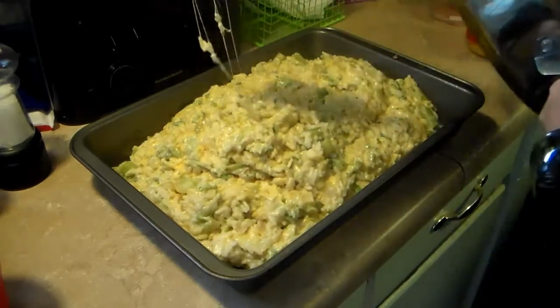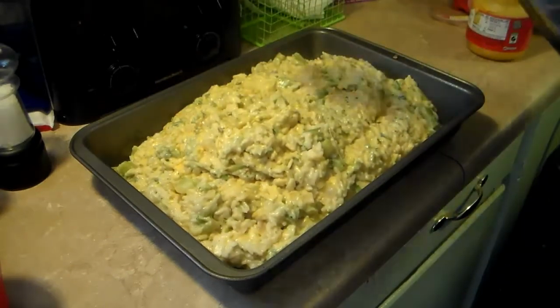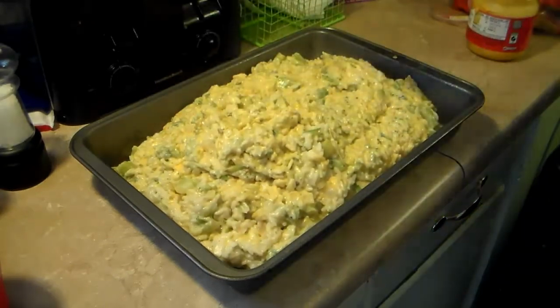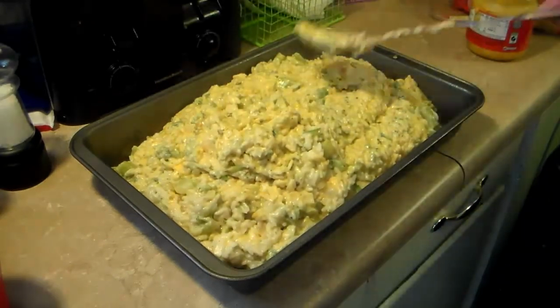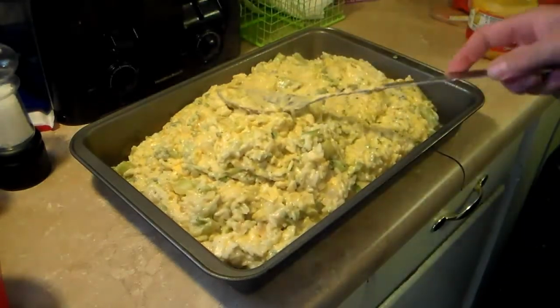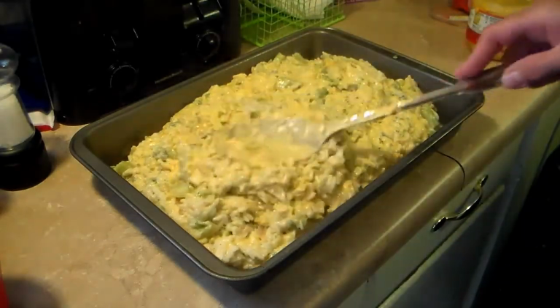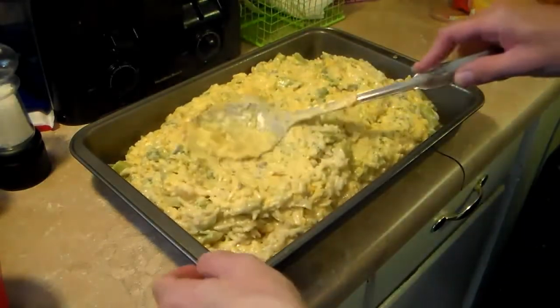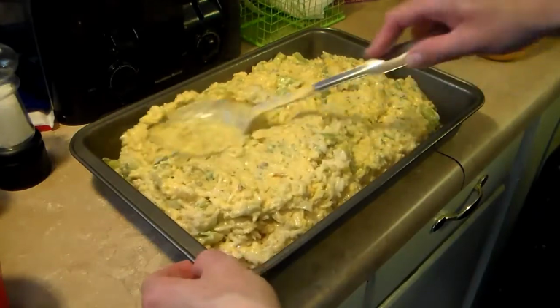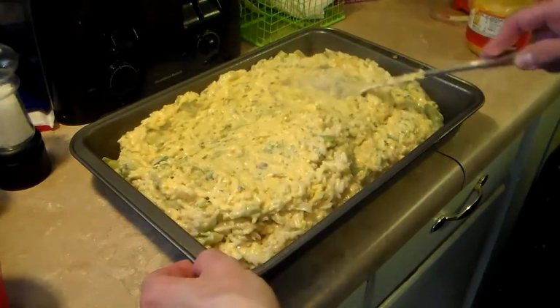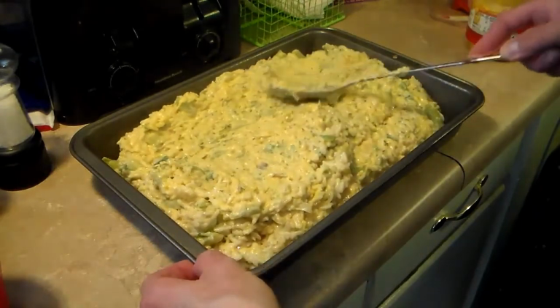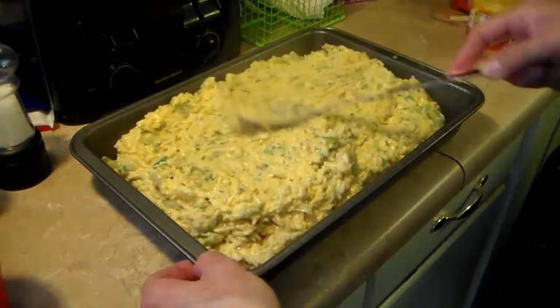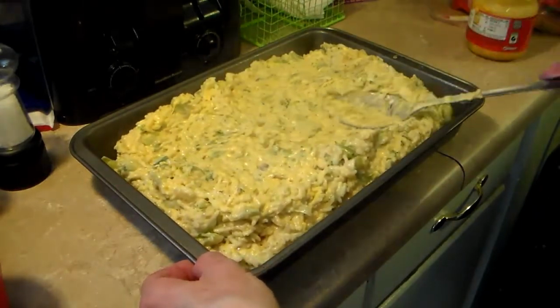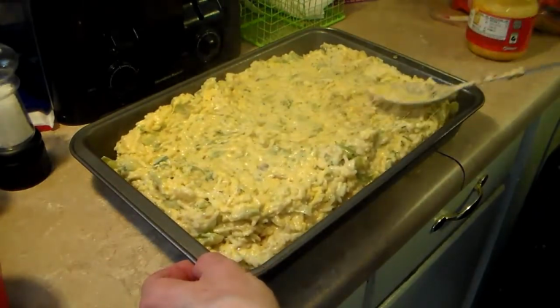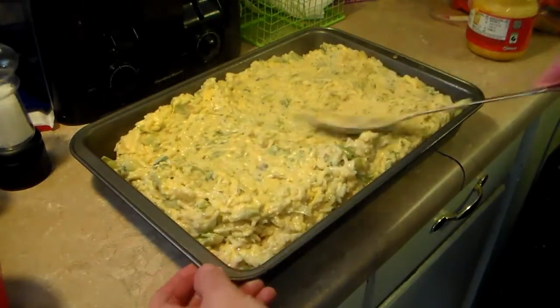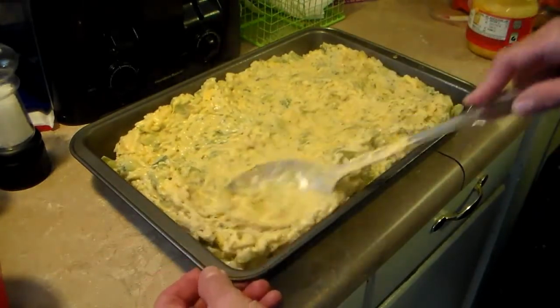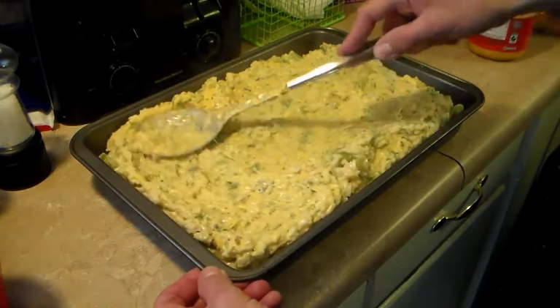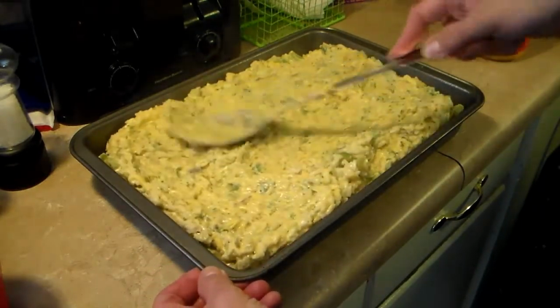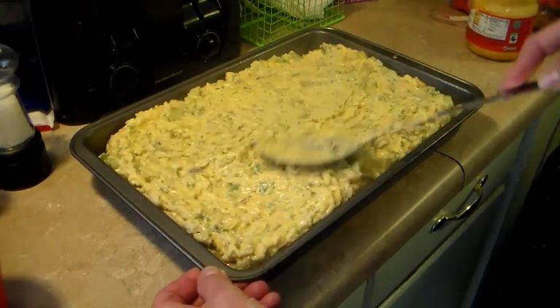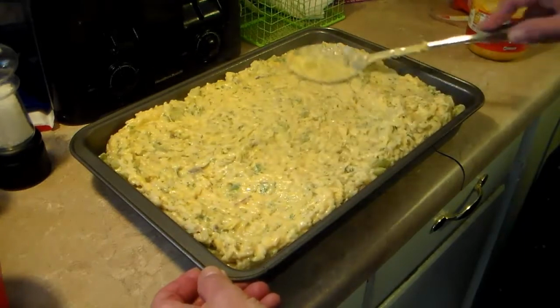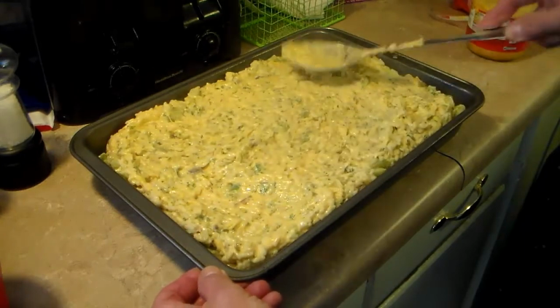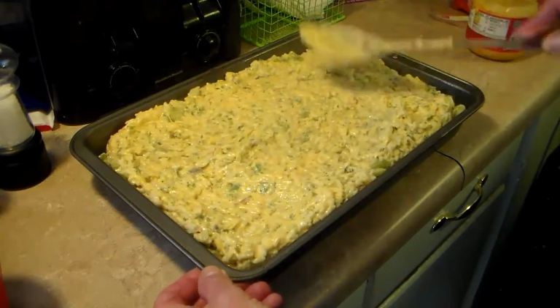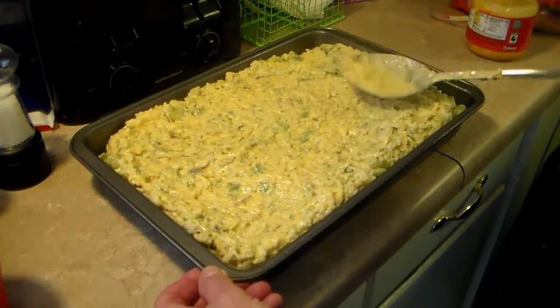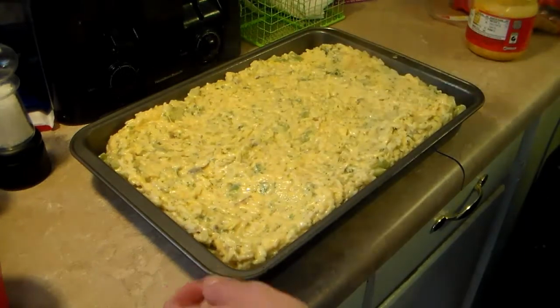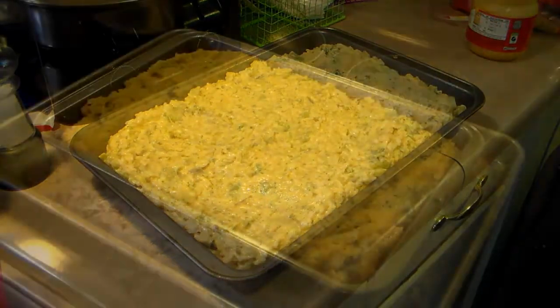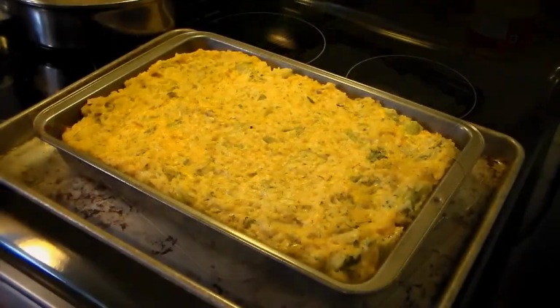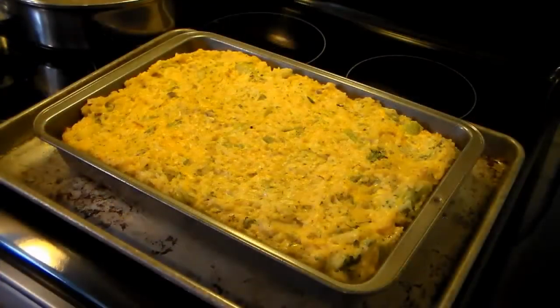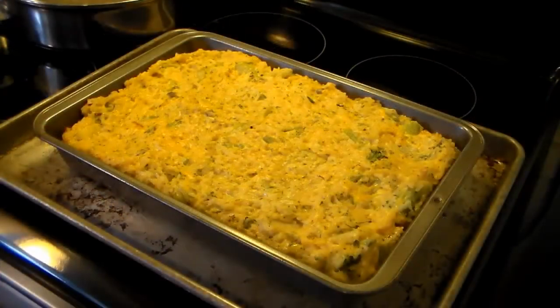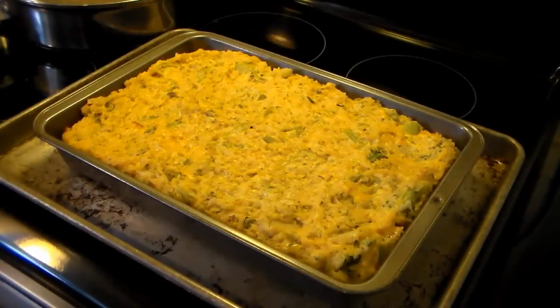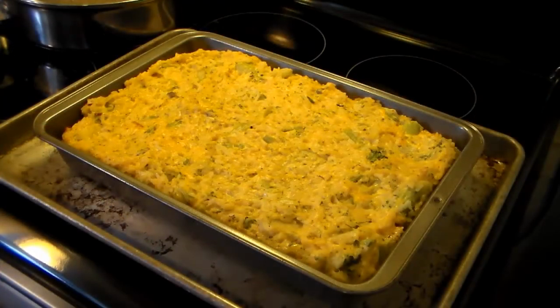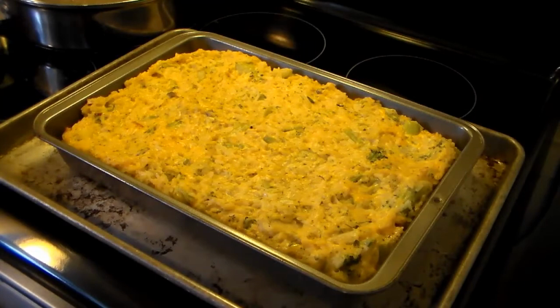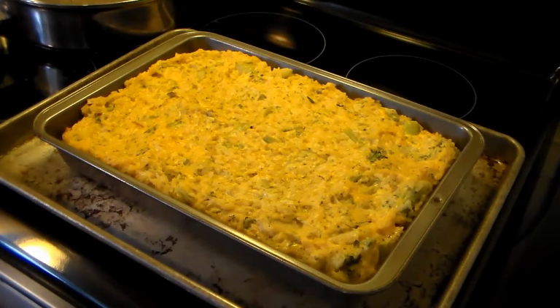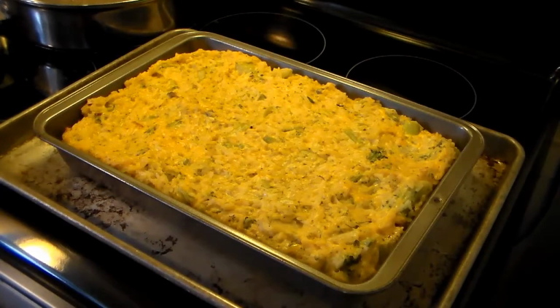Now let me just even all this out here. Now it's time to put that in the oven. My casserole is done — it went for a half hour and it's golden brown.